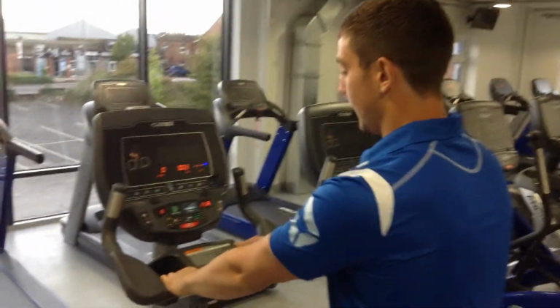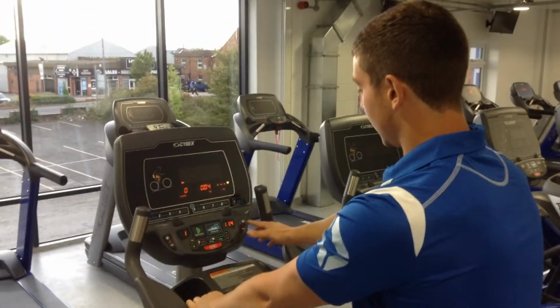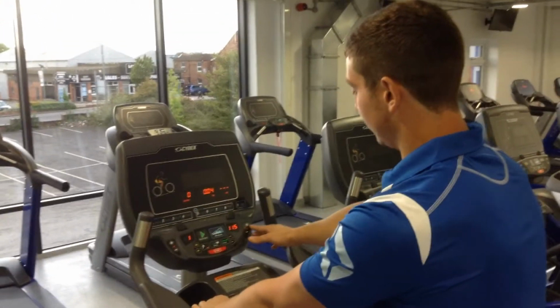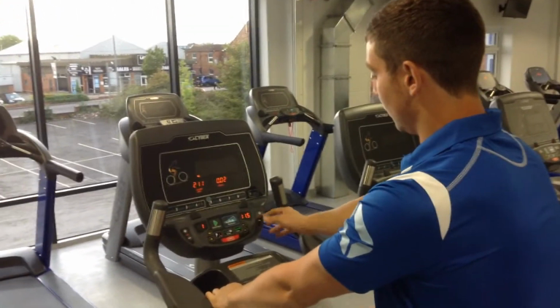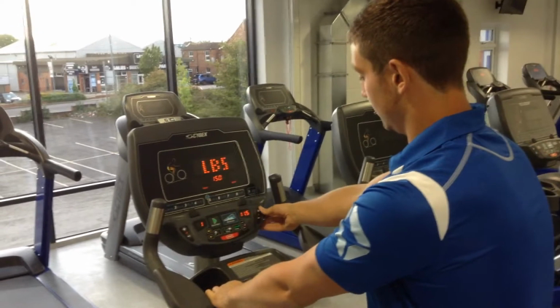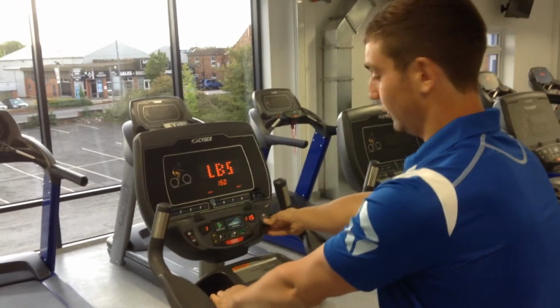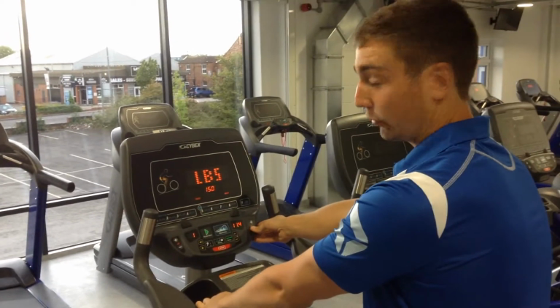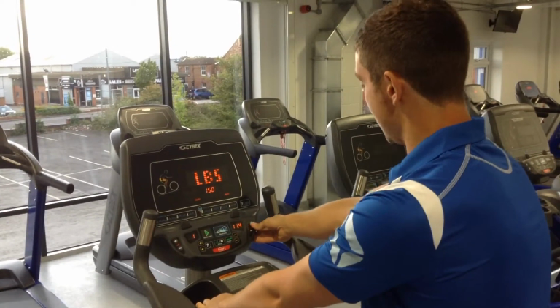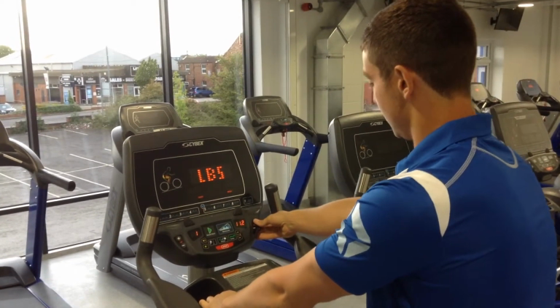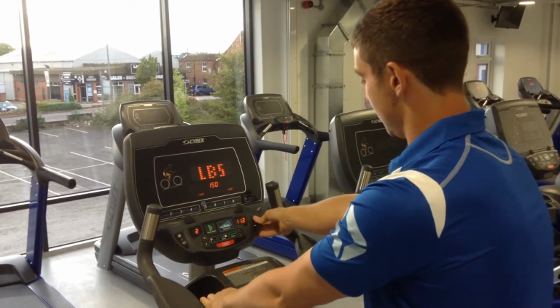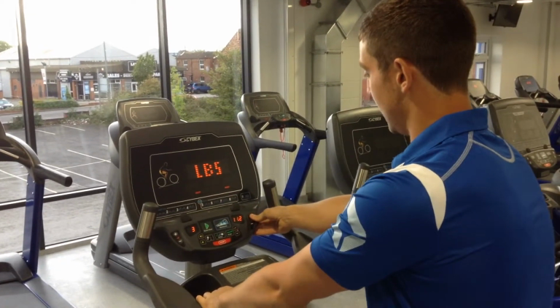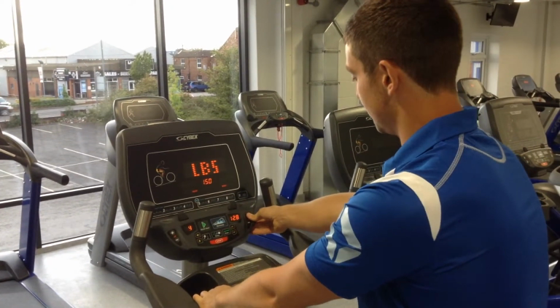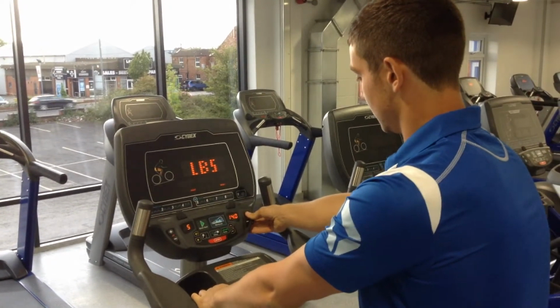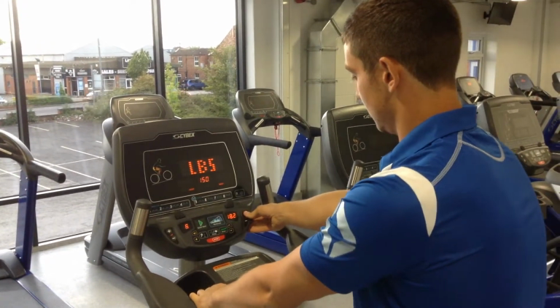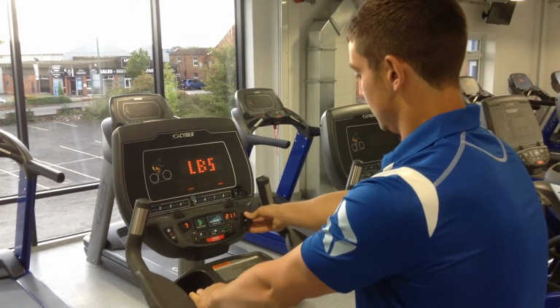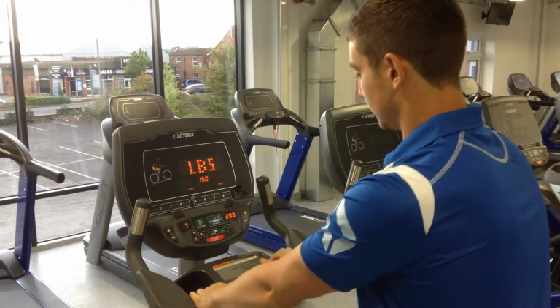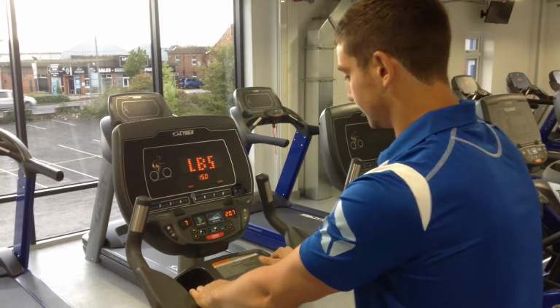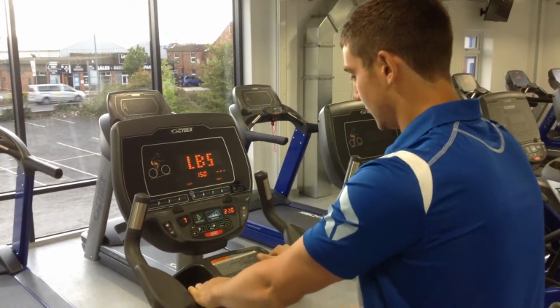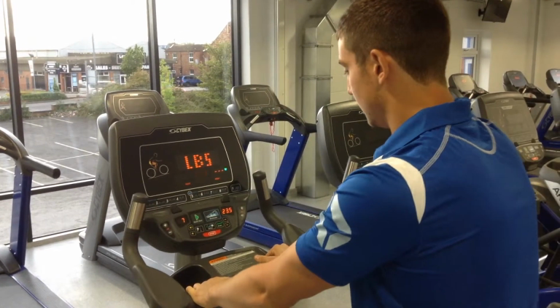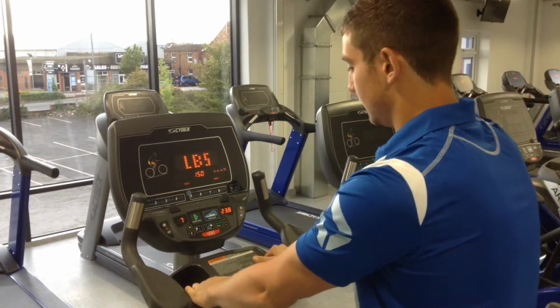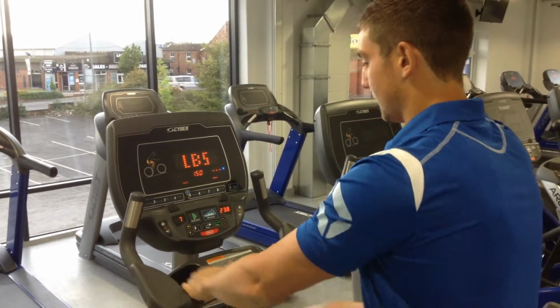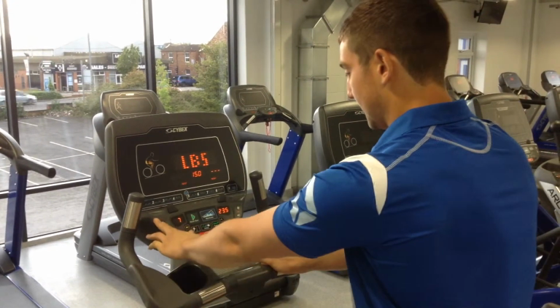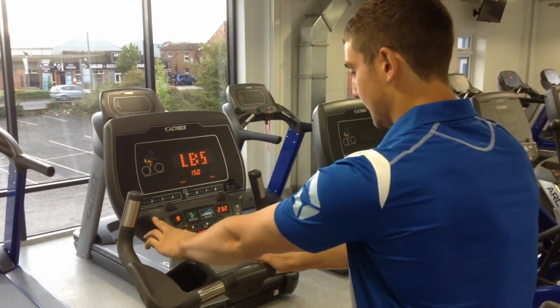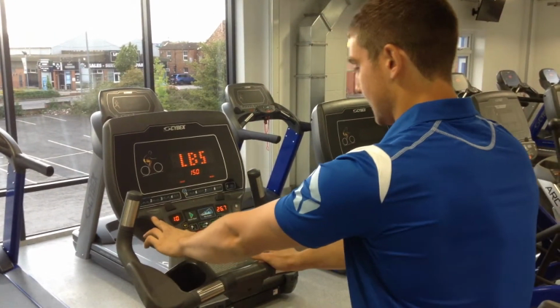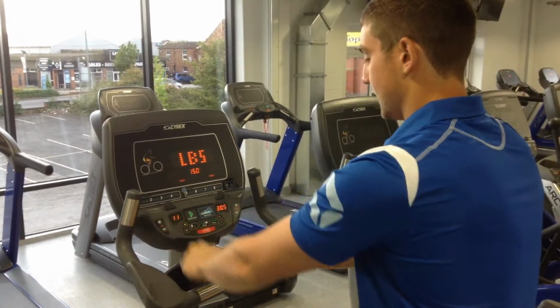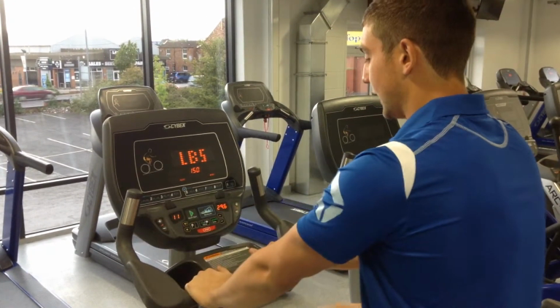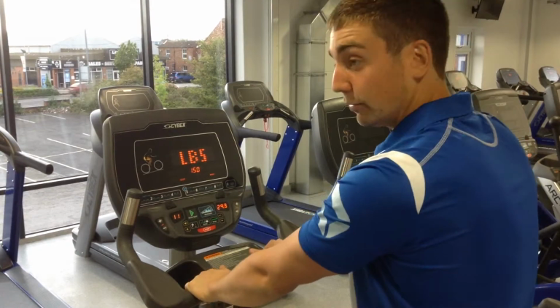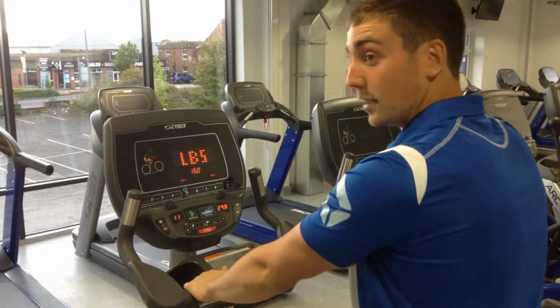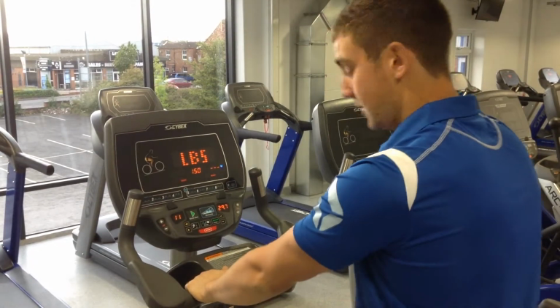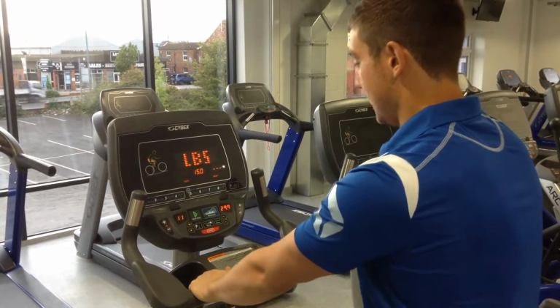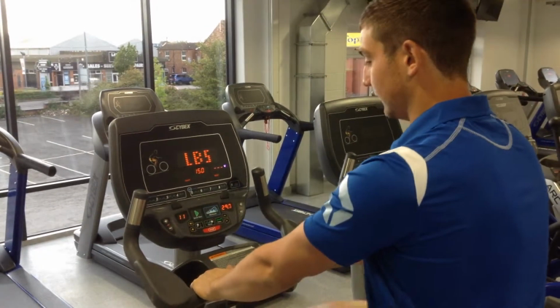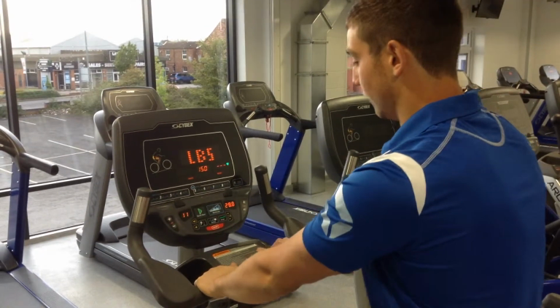We can increase our level using the plus and the minus on this side. That increases resistance and makes the exercise tougher.